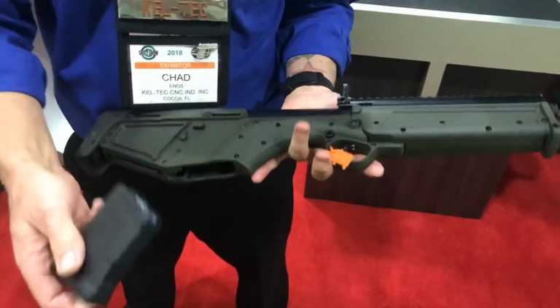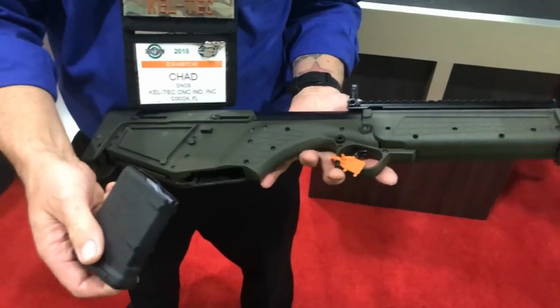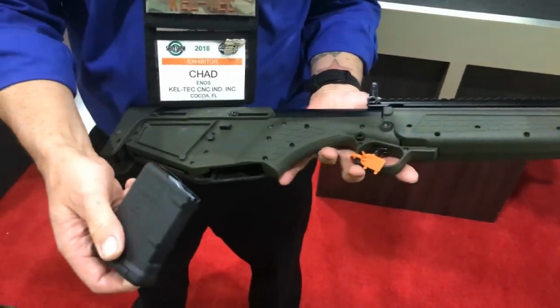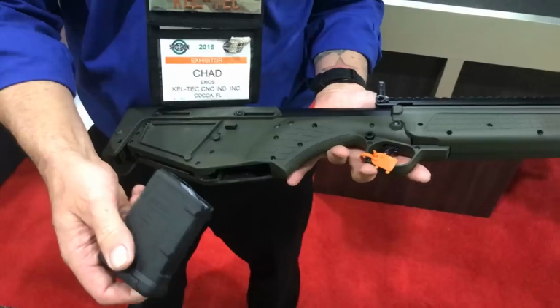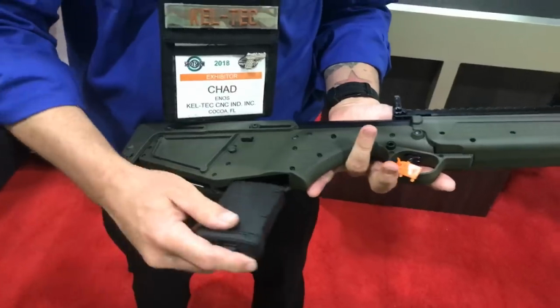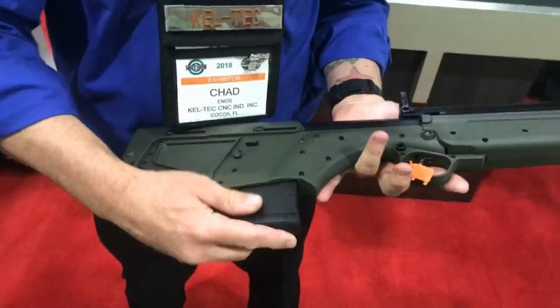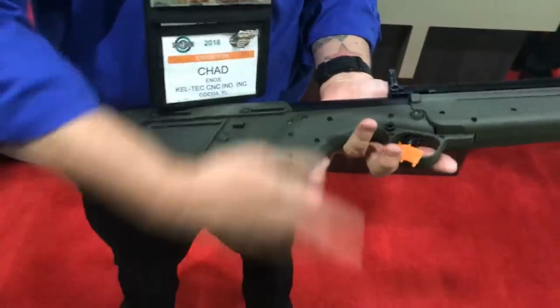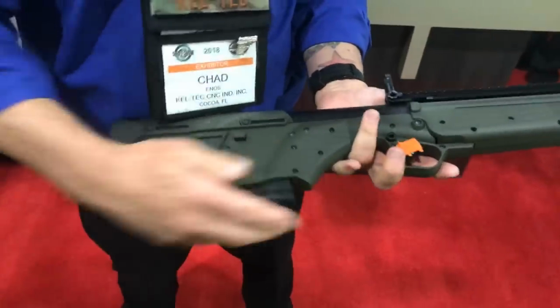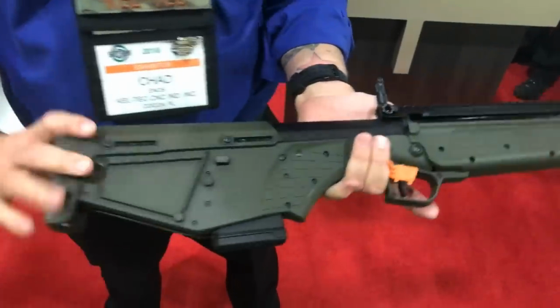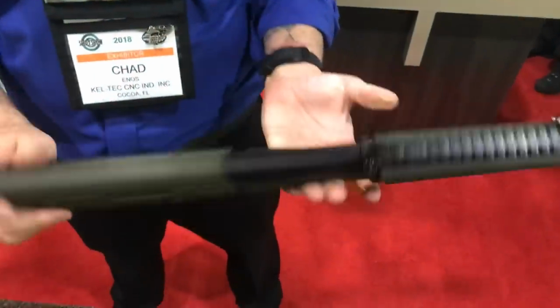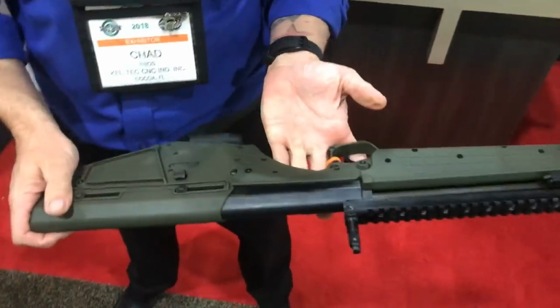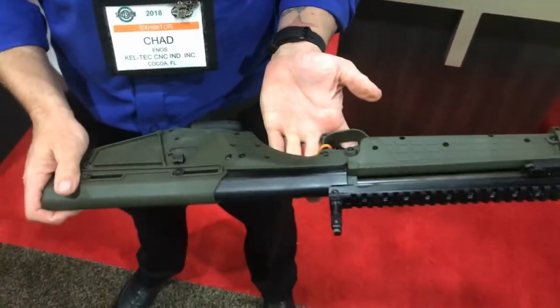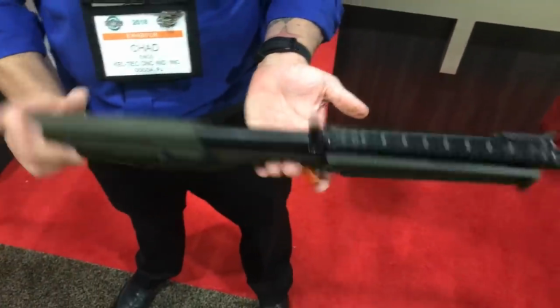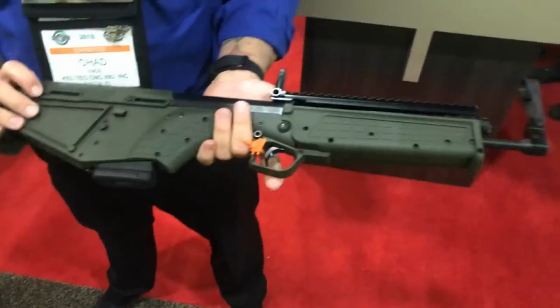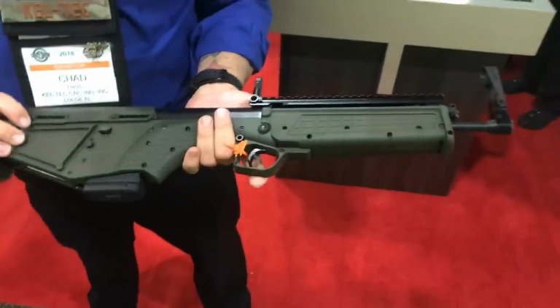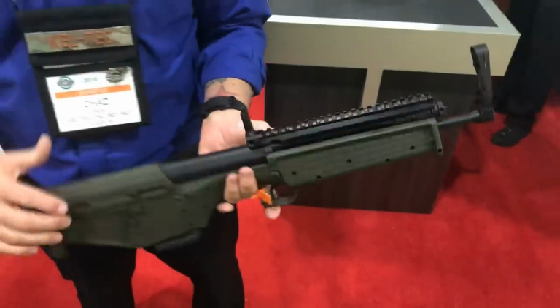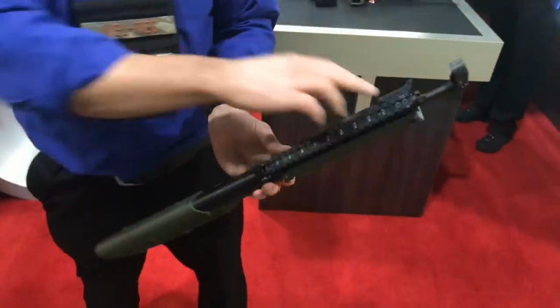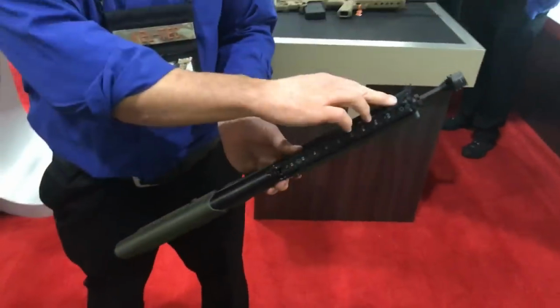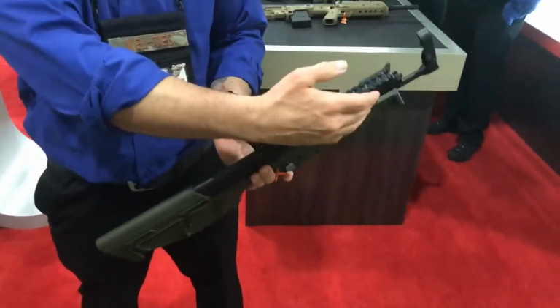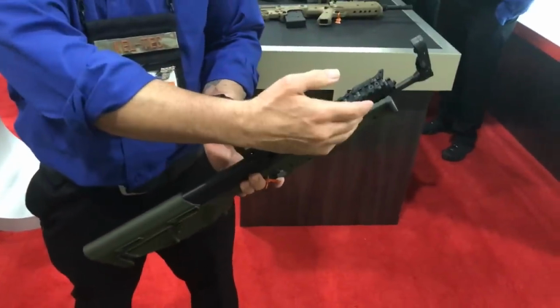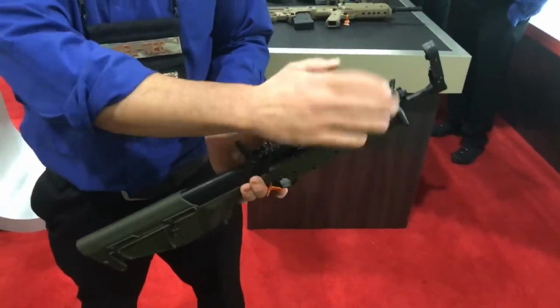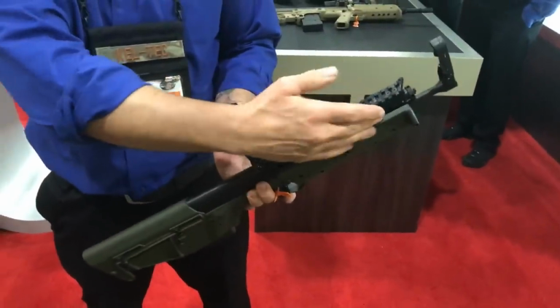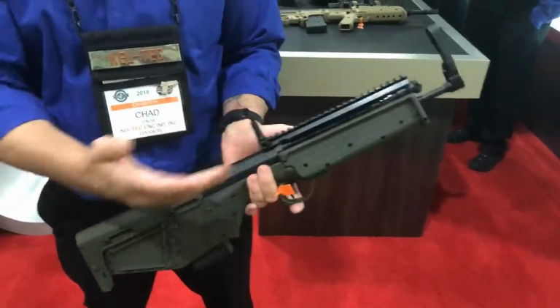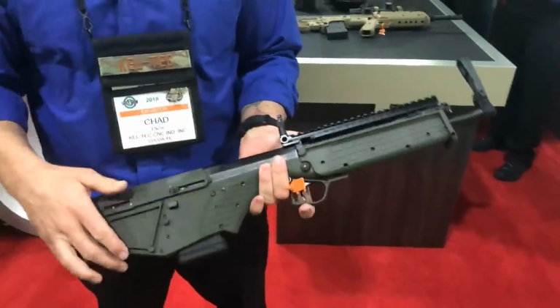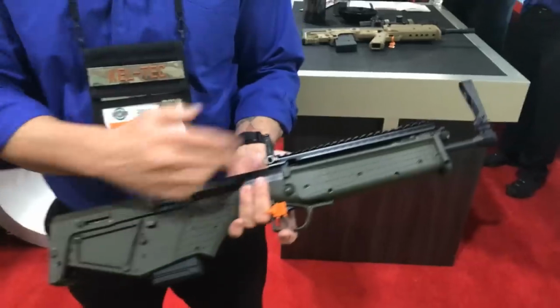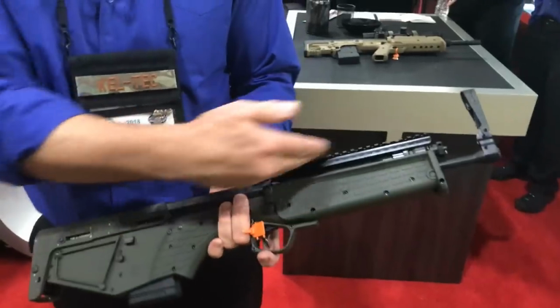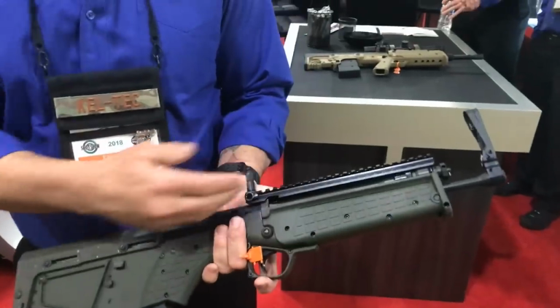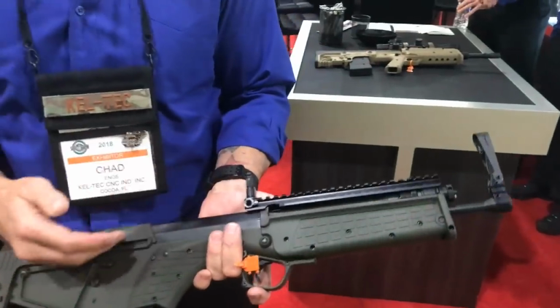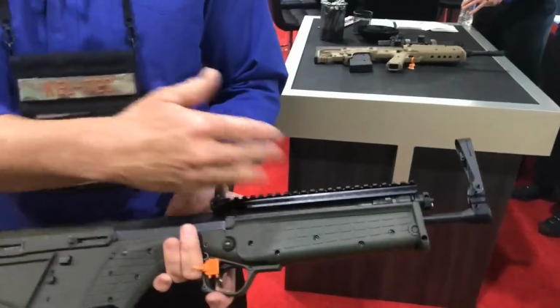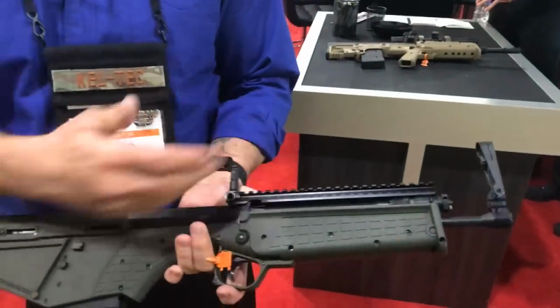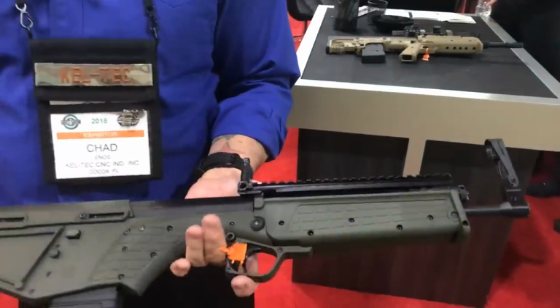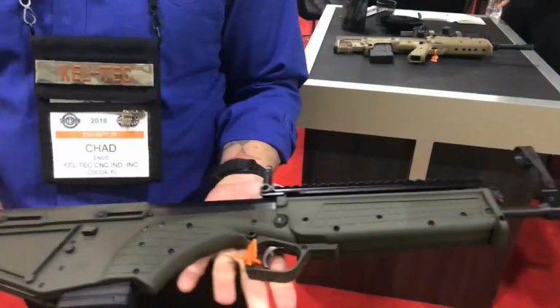It takes standard AR mags, and it's for the most part a very ambi gun — you can take the charging handle and put it on either side for you lefties. You obviously got a pic rail here if you want to put an optic on it.